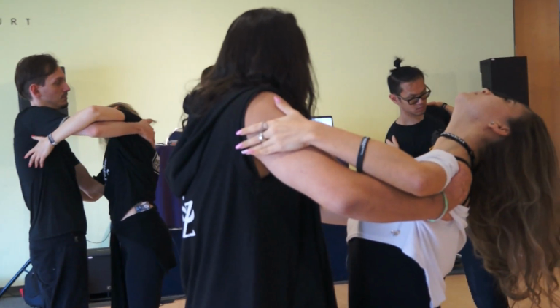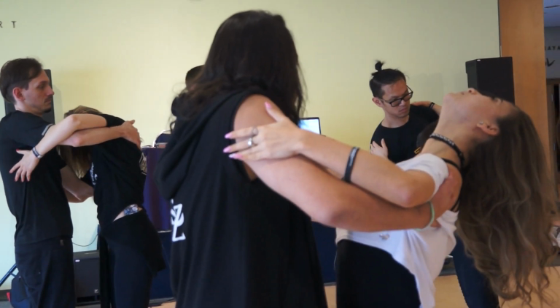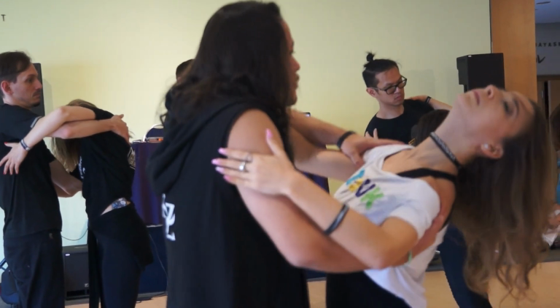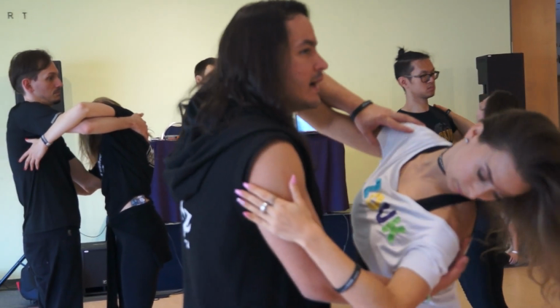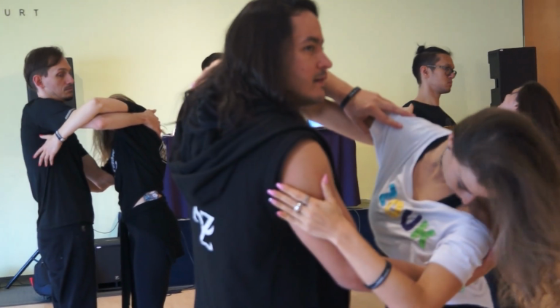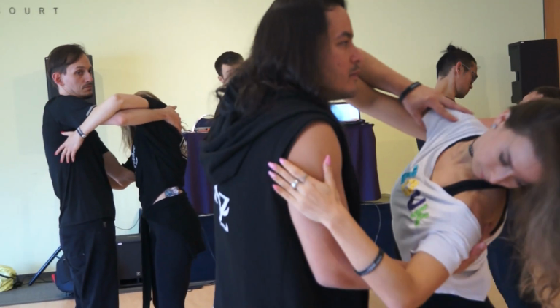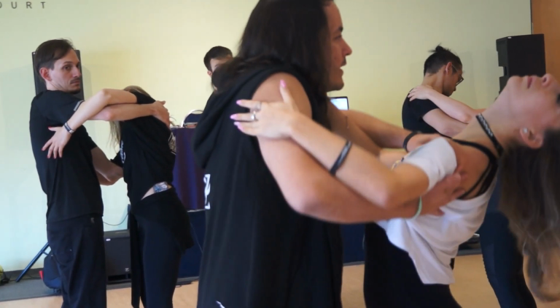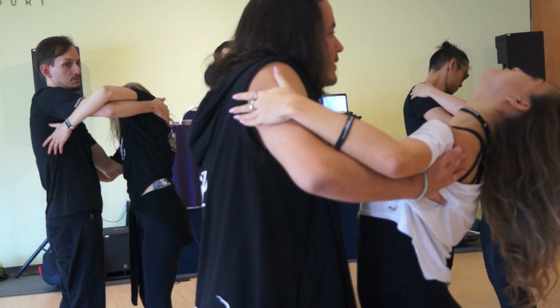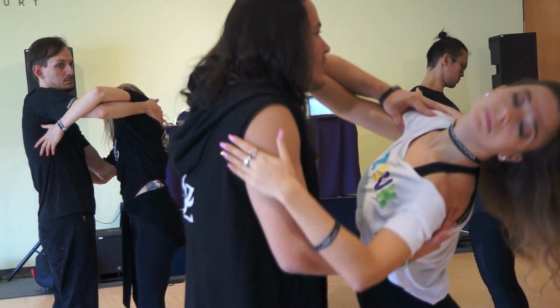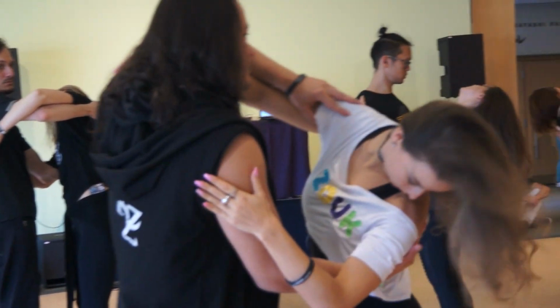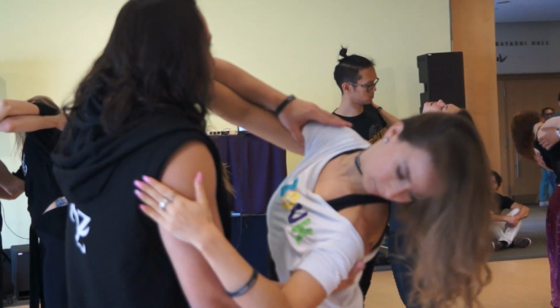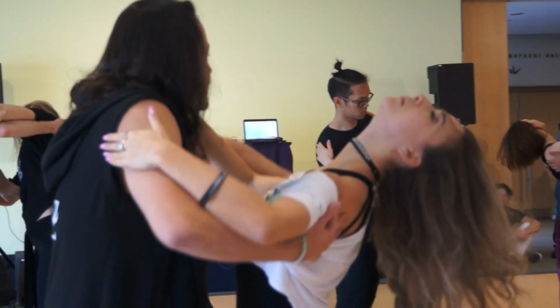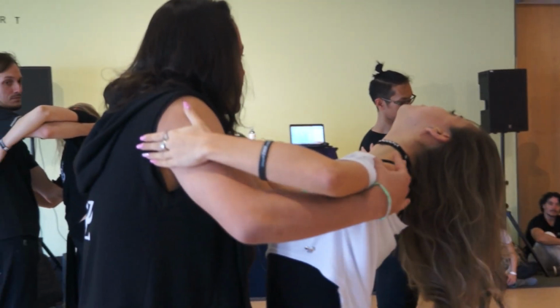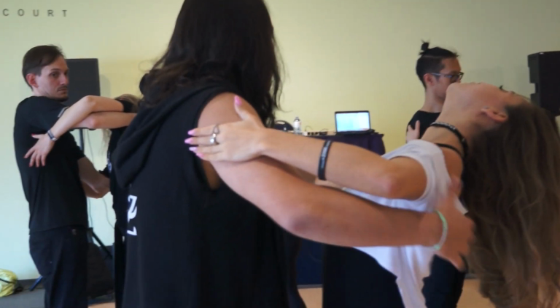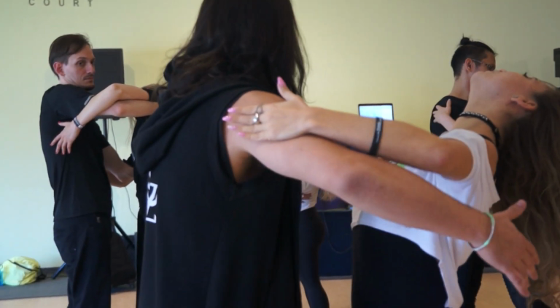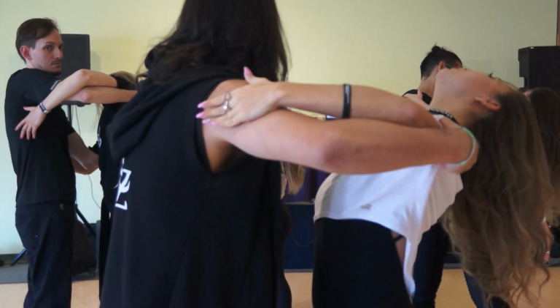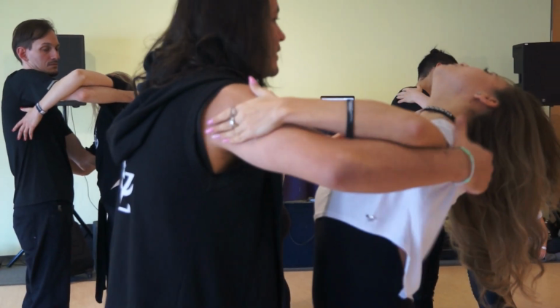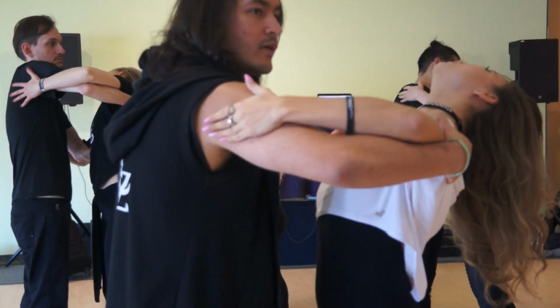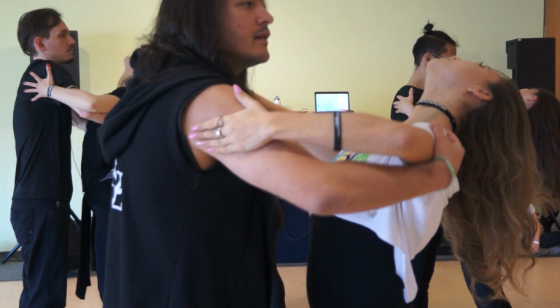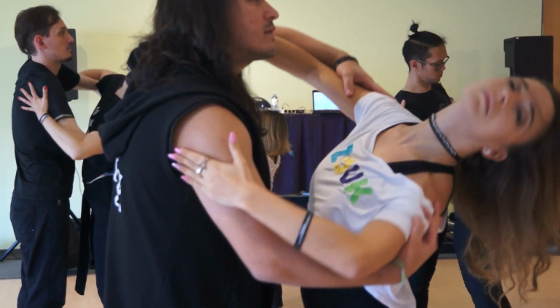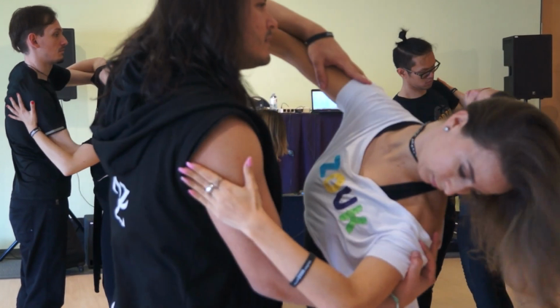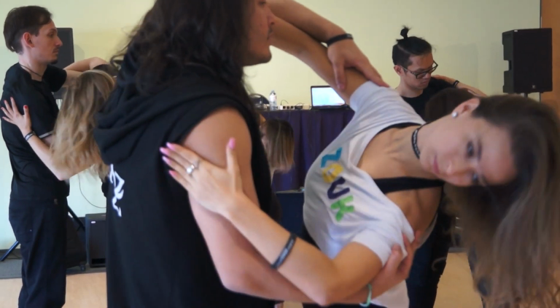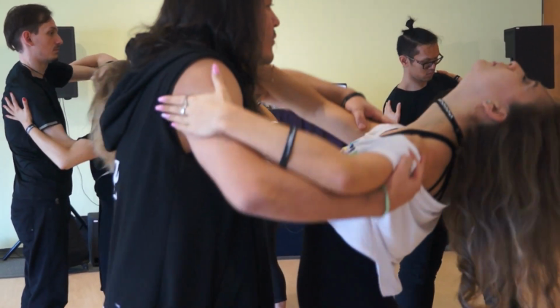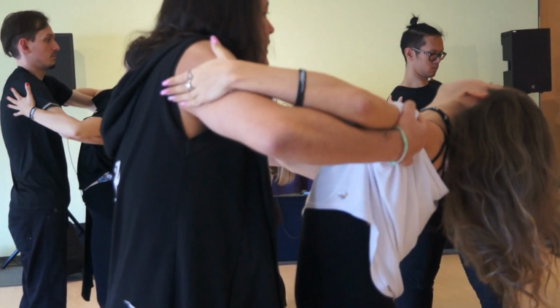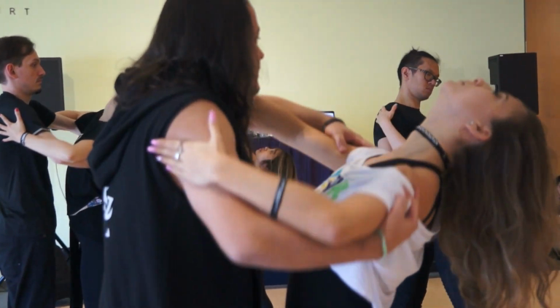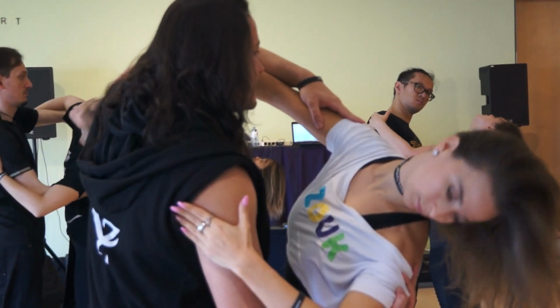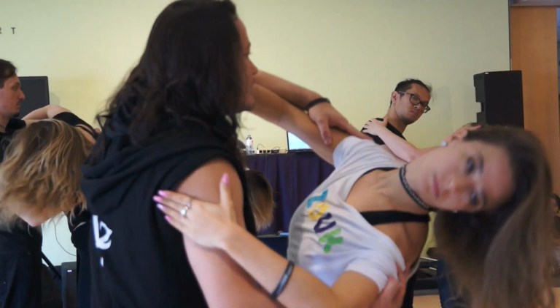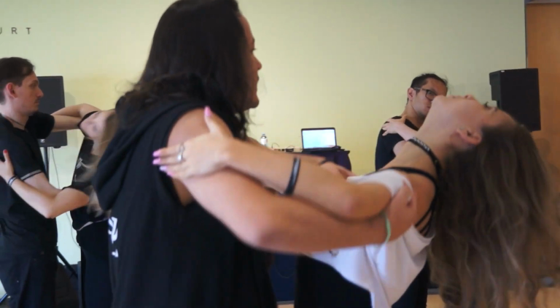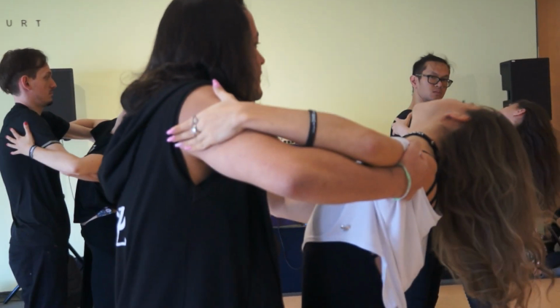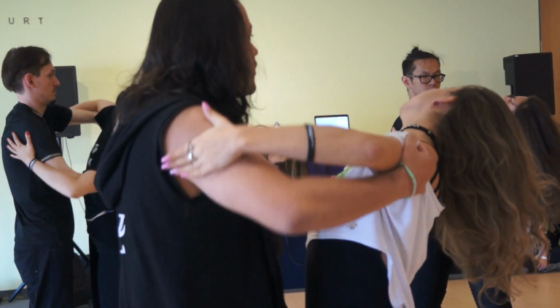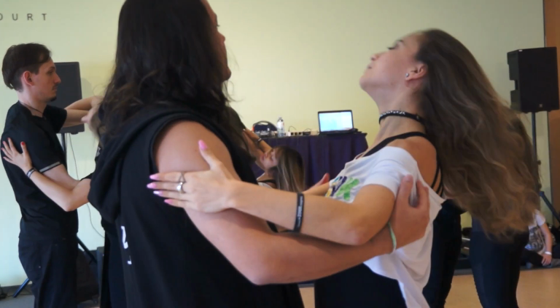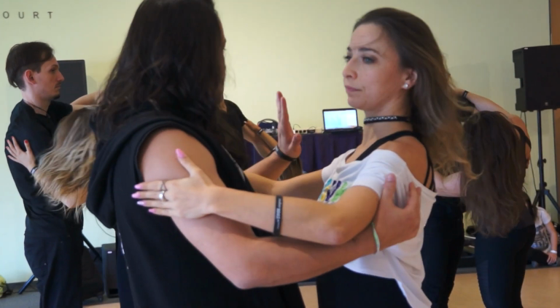Okay, so we will side, back, side, back. Use your framing, ladies — I need this framing, okay. So side, back, side, back. Okay, stop.